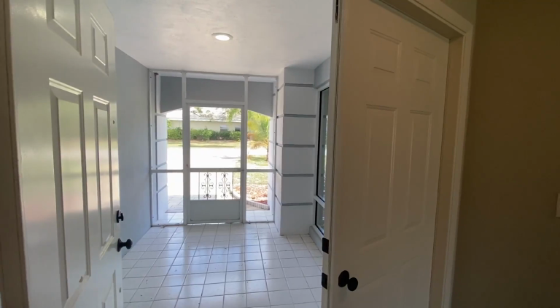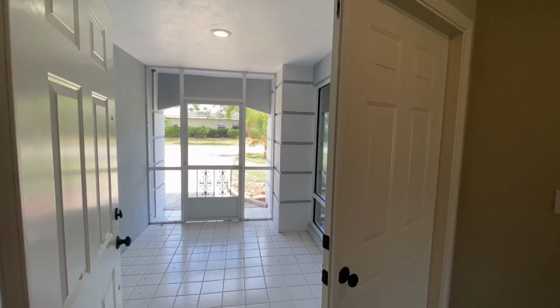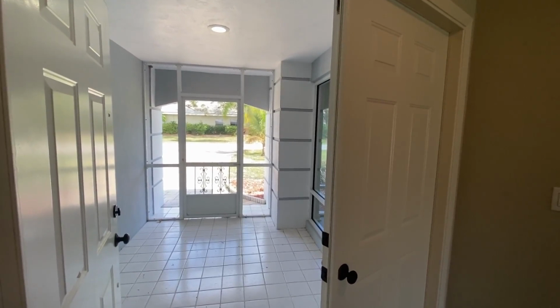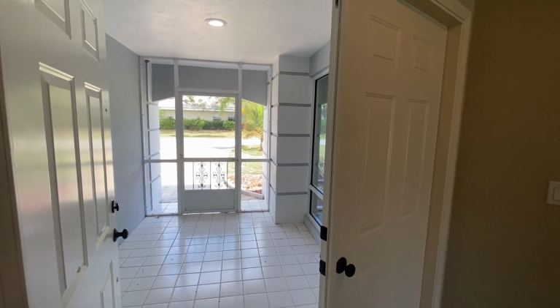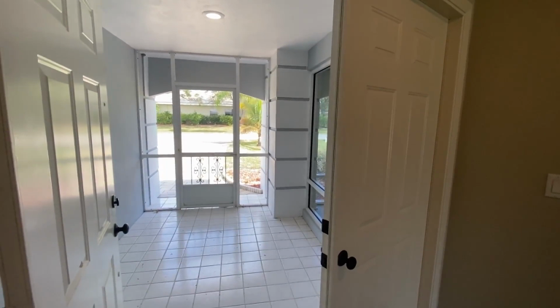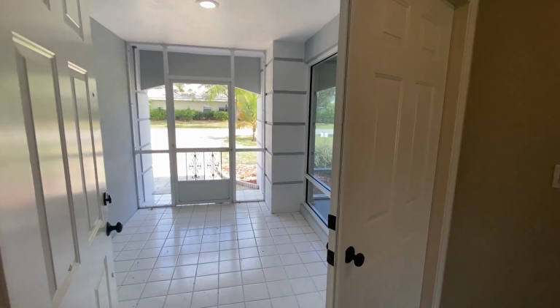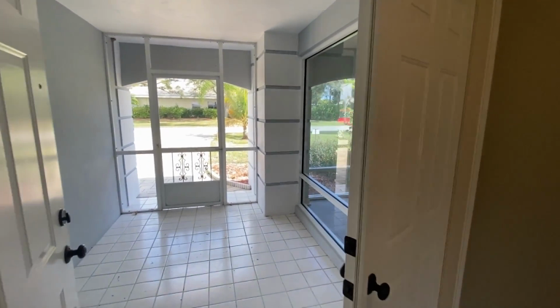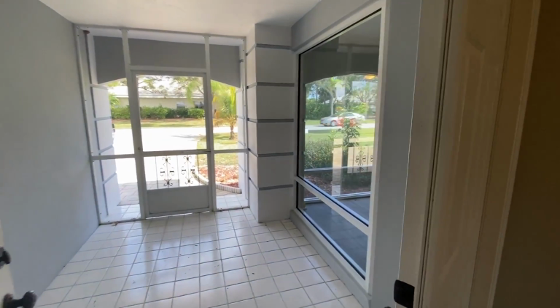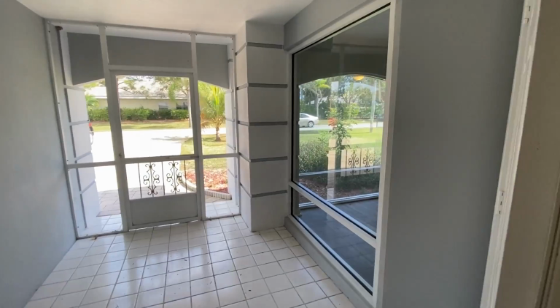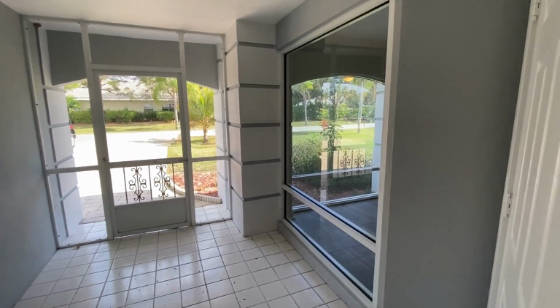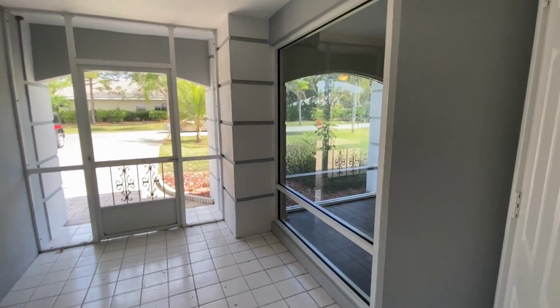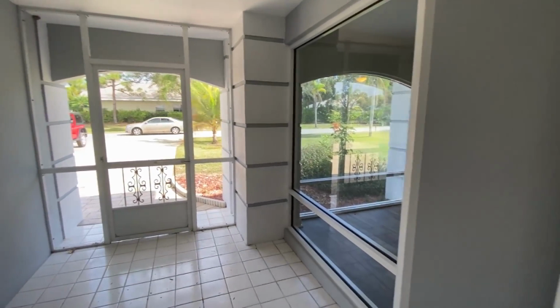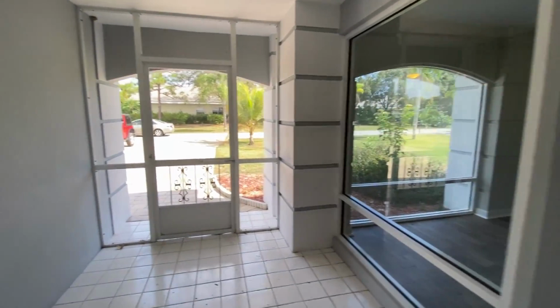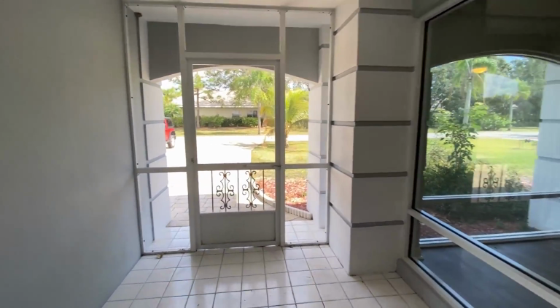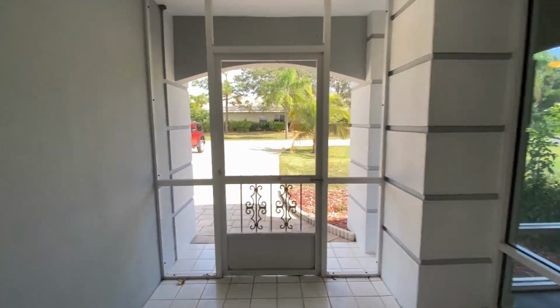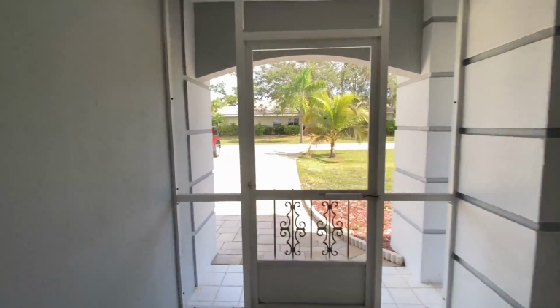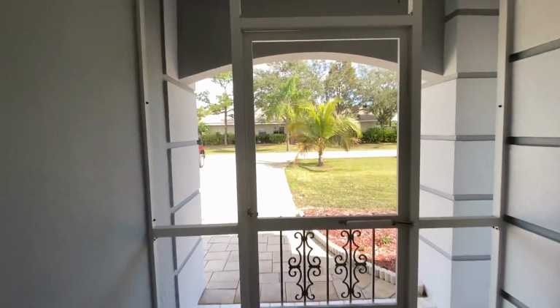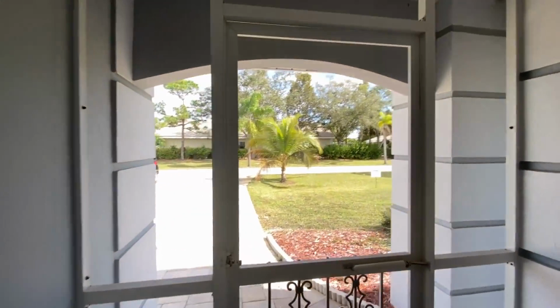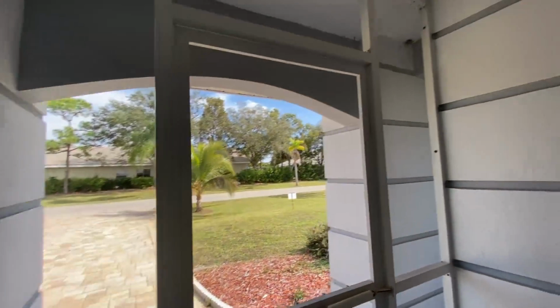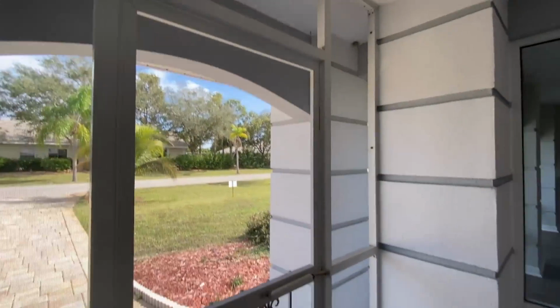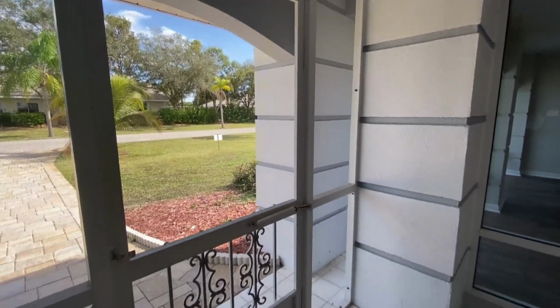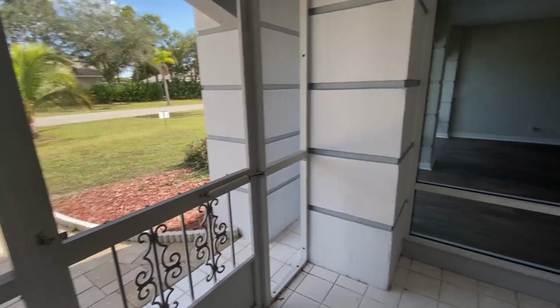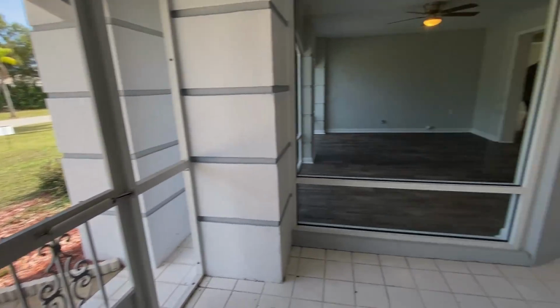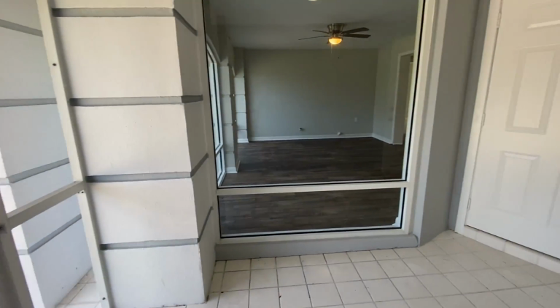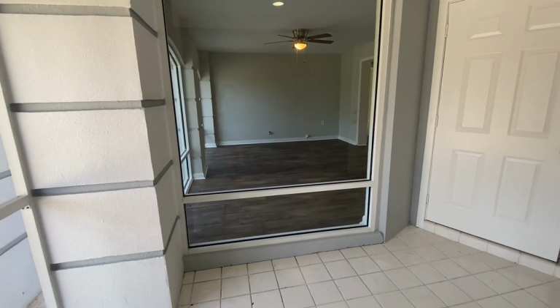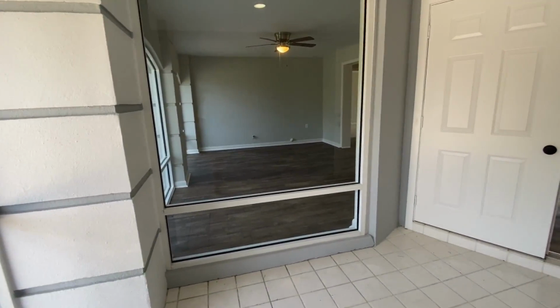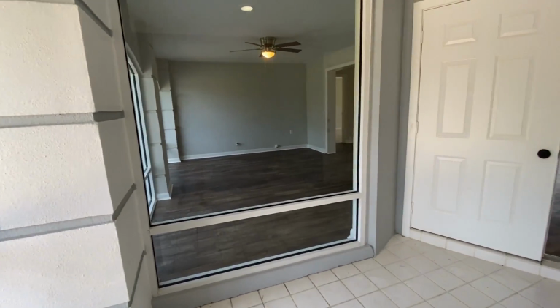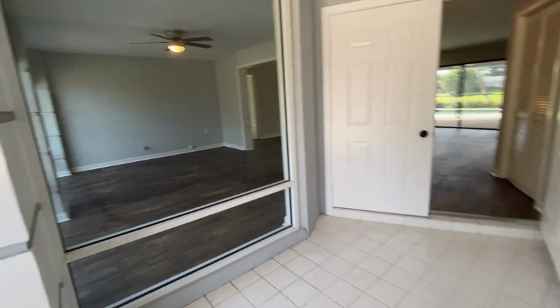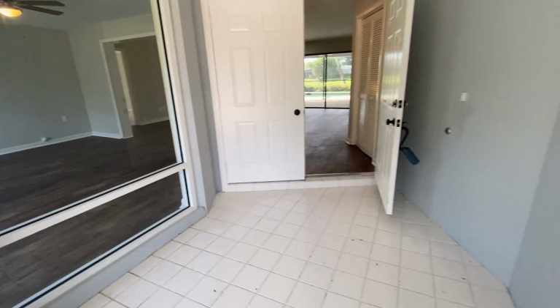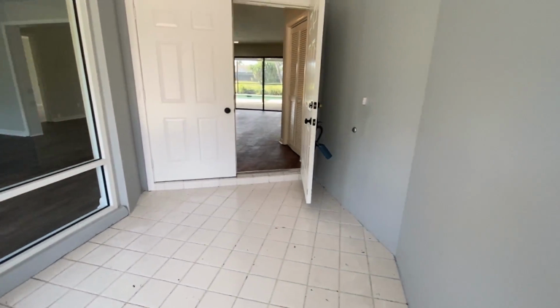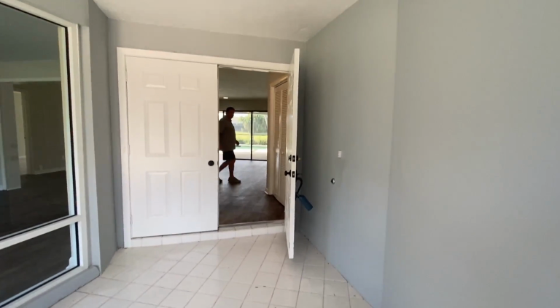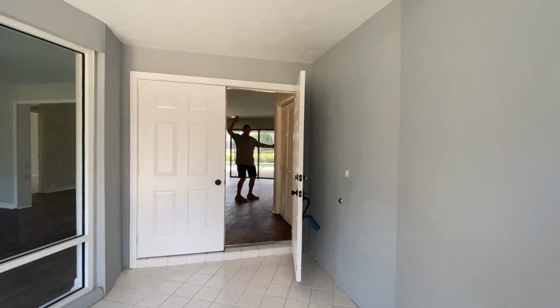Here we are at the front entrance. Screened-in front porches are very popular in Florida, and here's yours right here. Then you walk into this nice wide open entrance into the home.